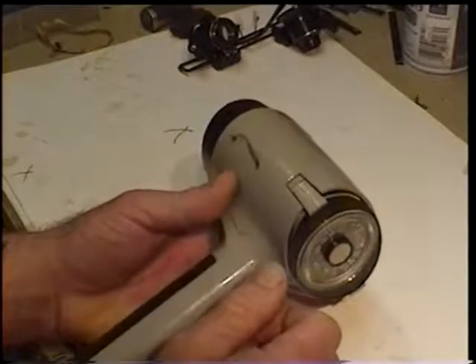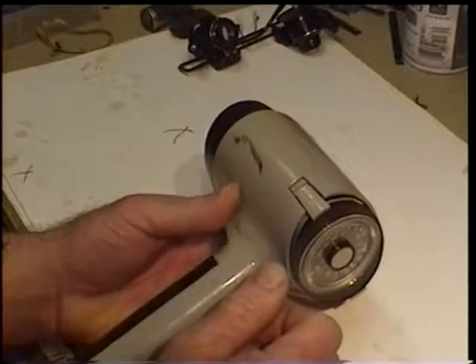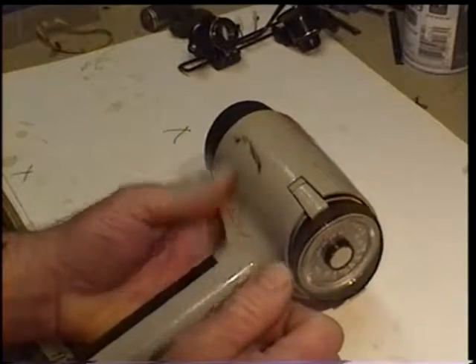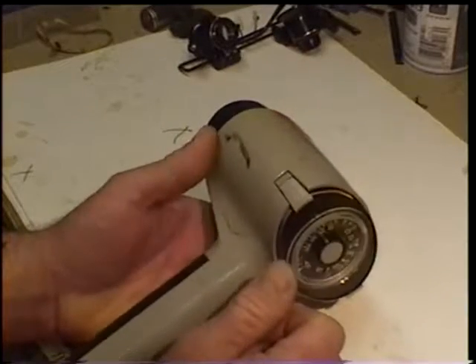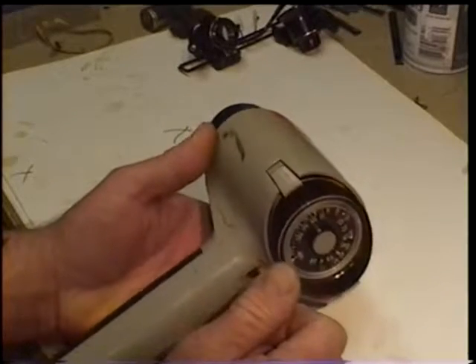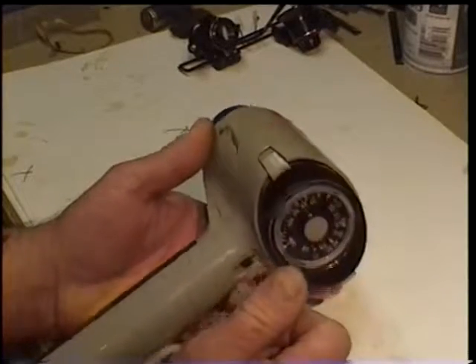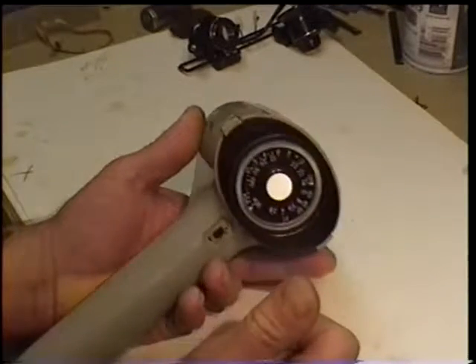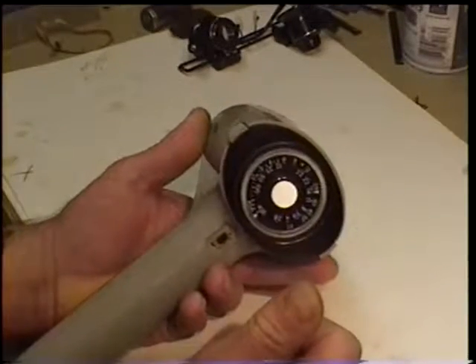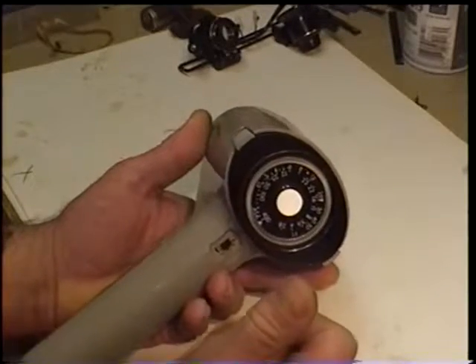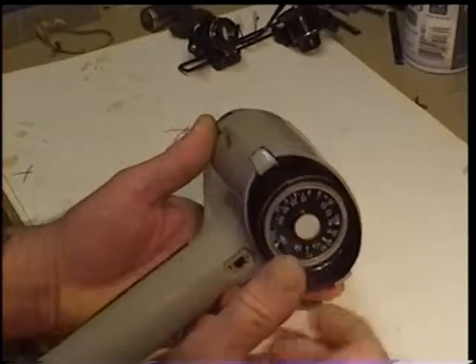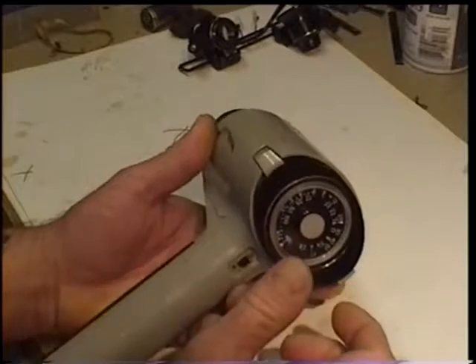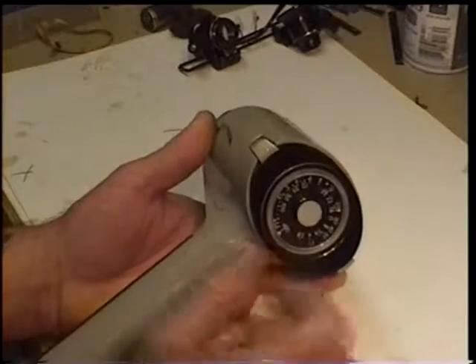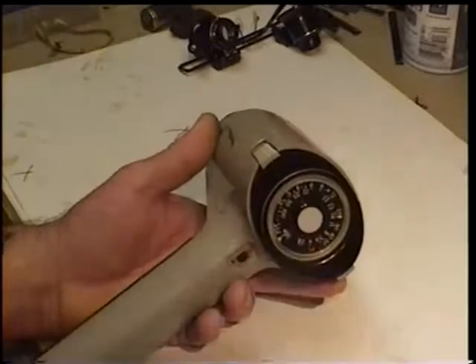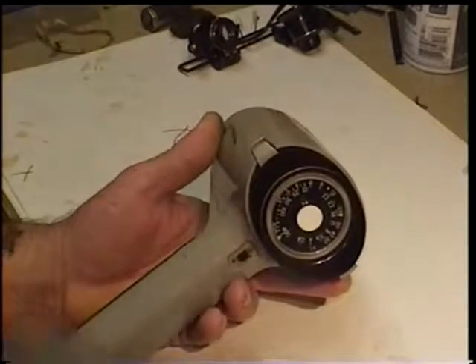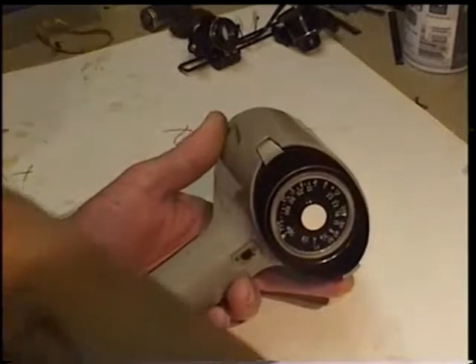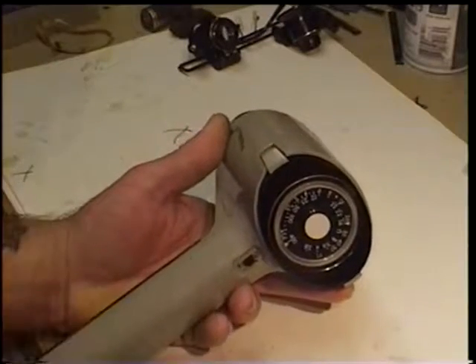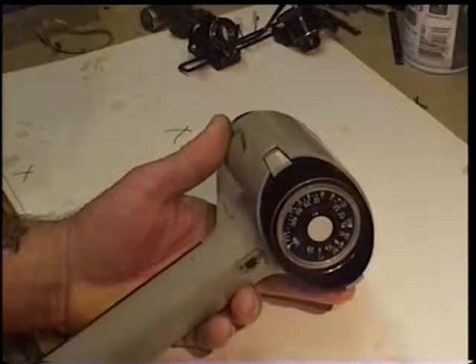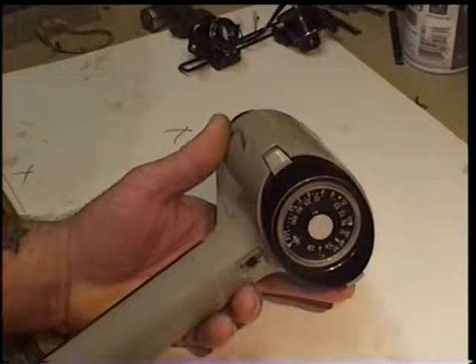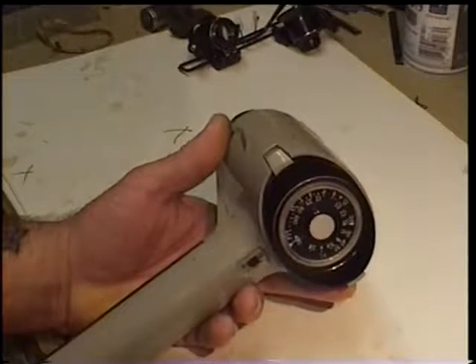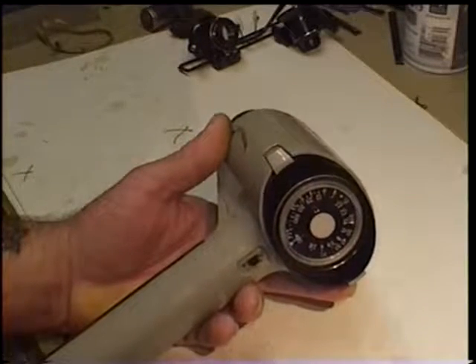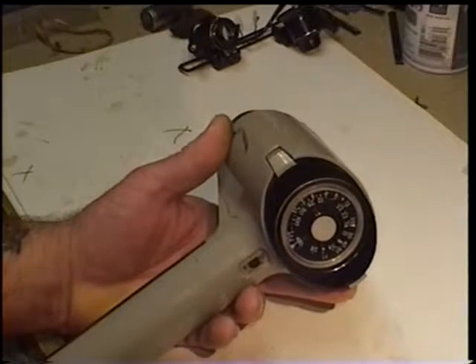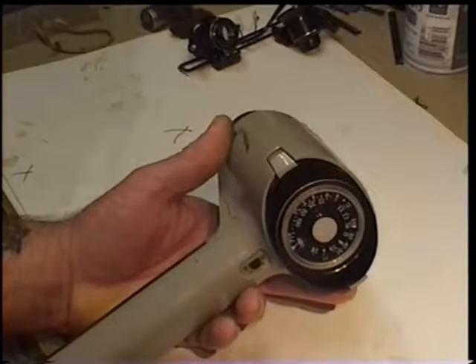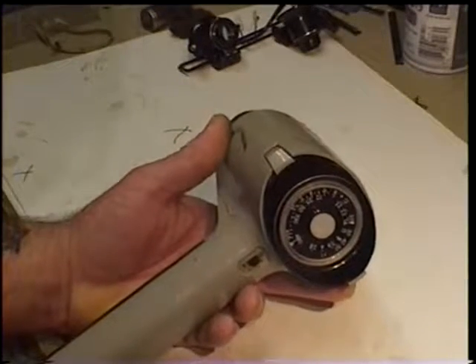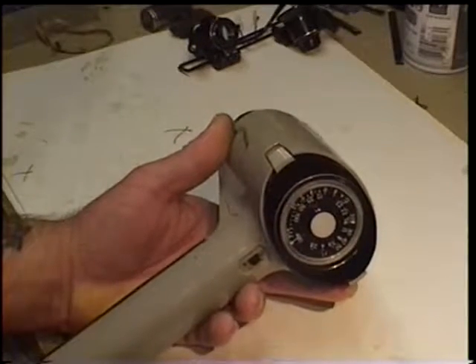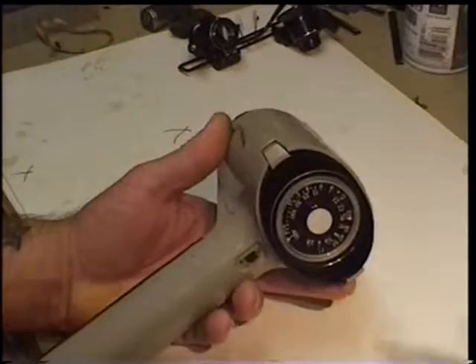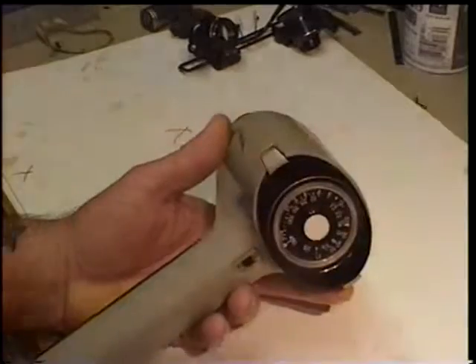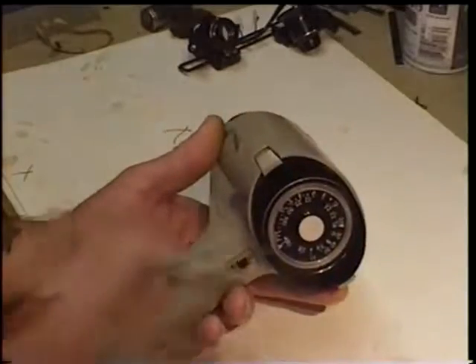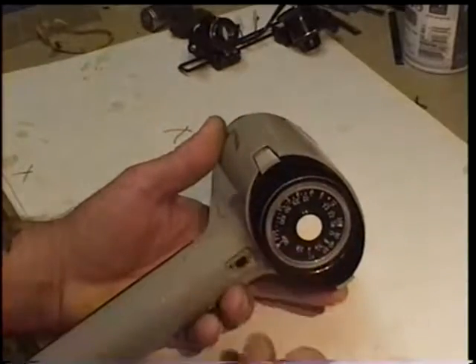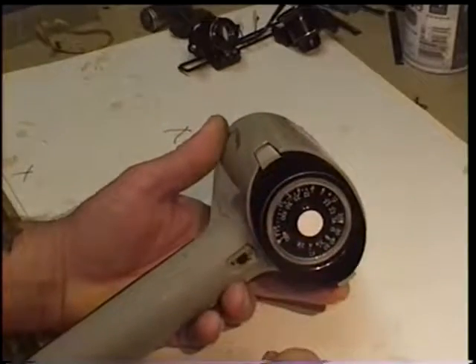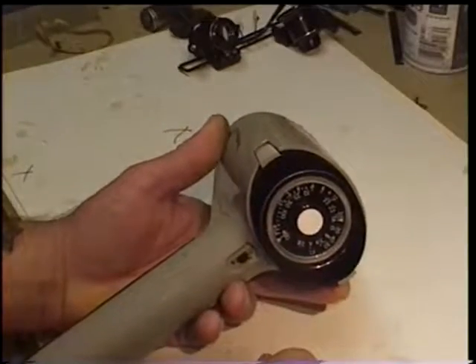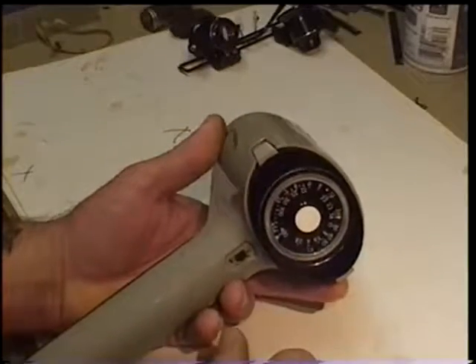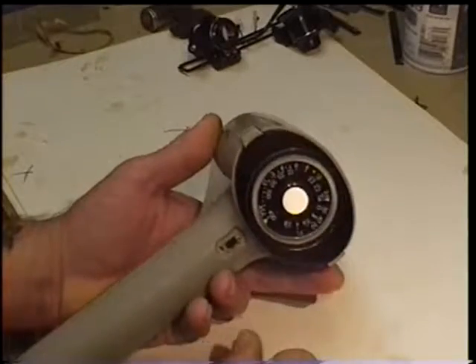So I'm going to show you what I did to get this thing apart, because now this is a donor for the purposes of experimentation.